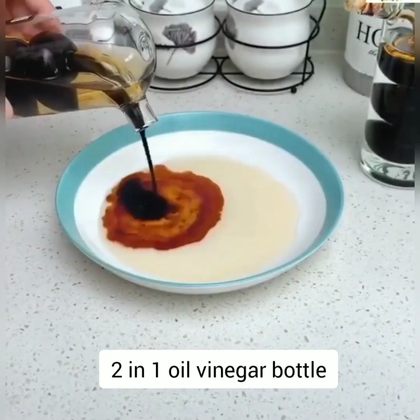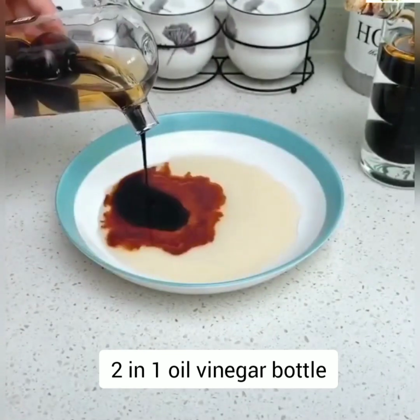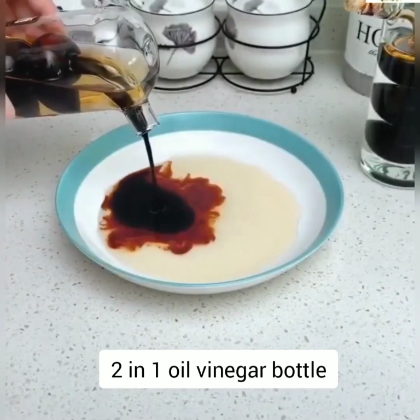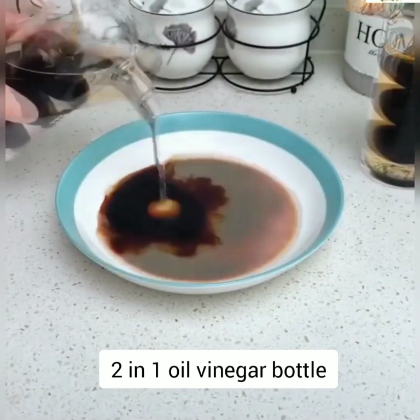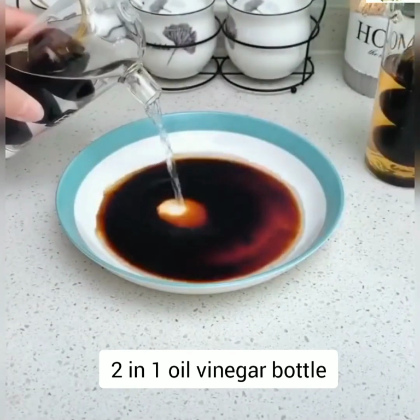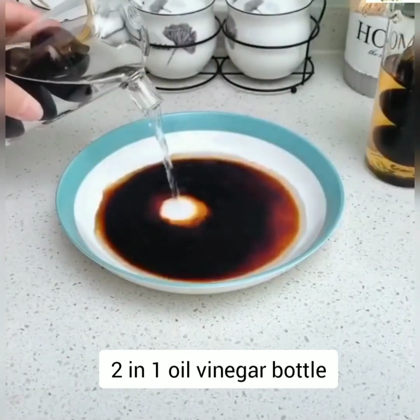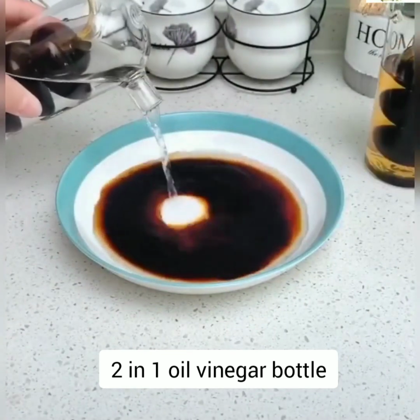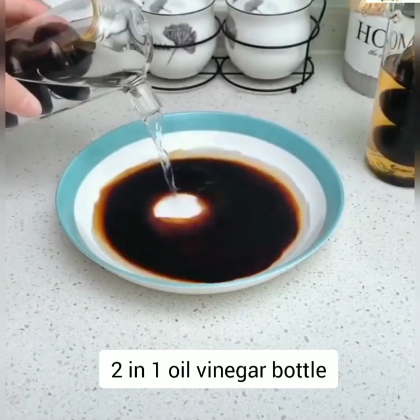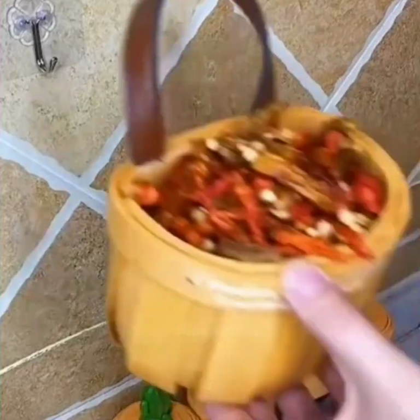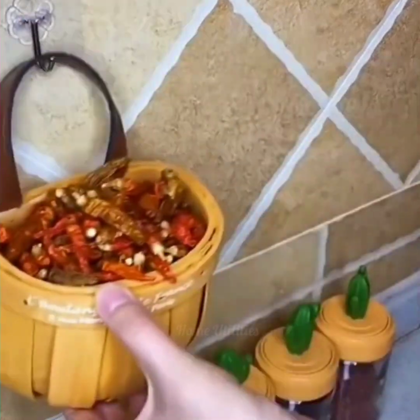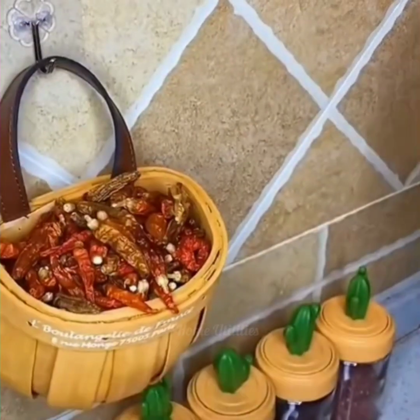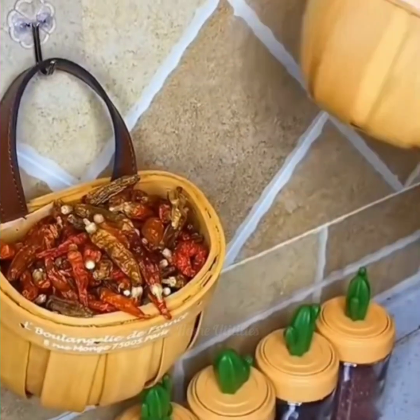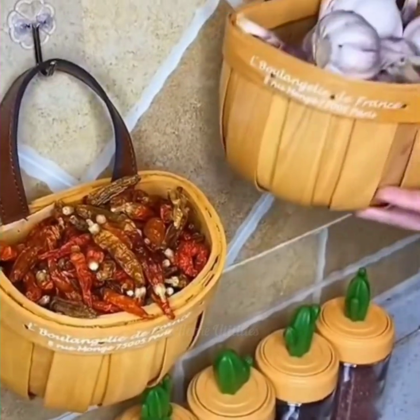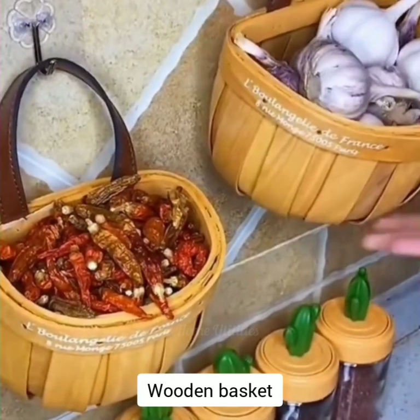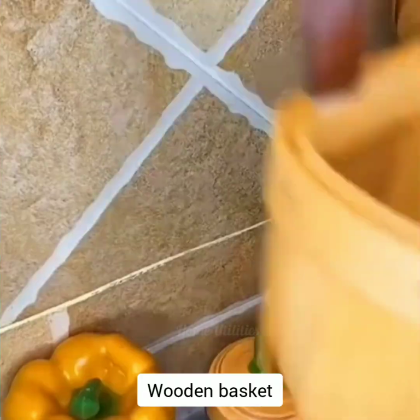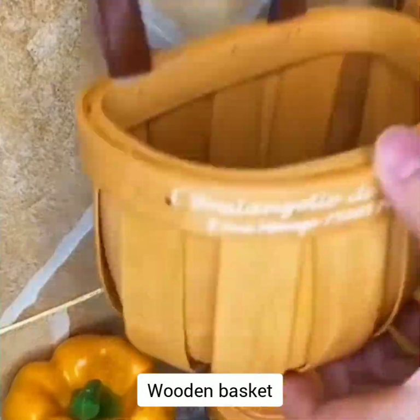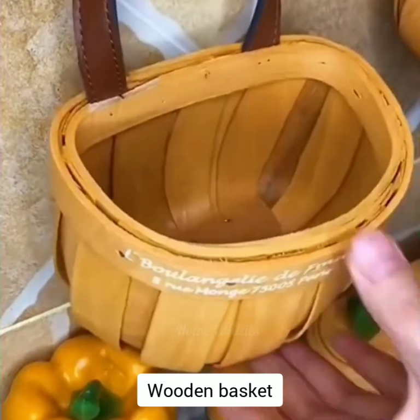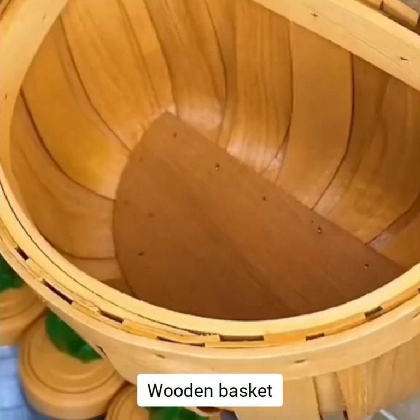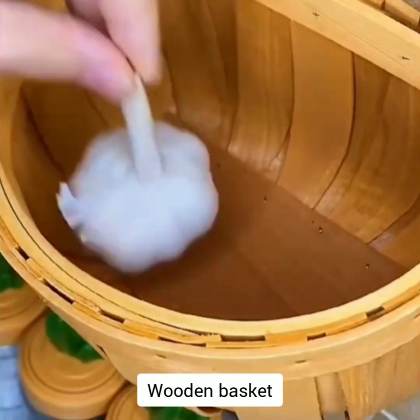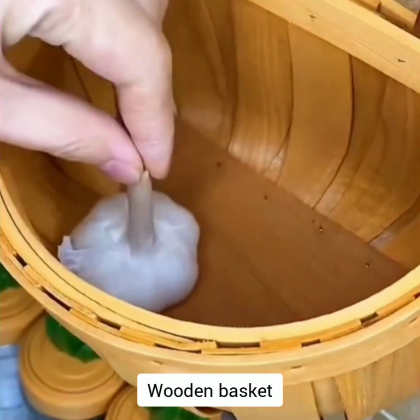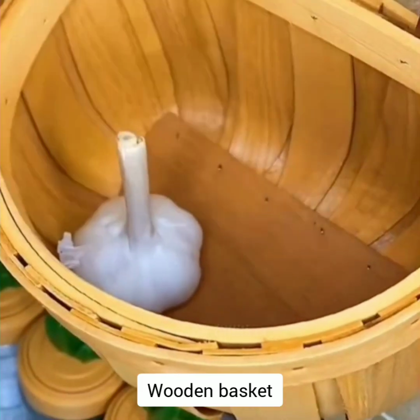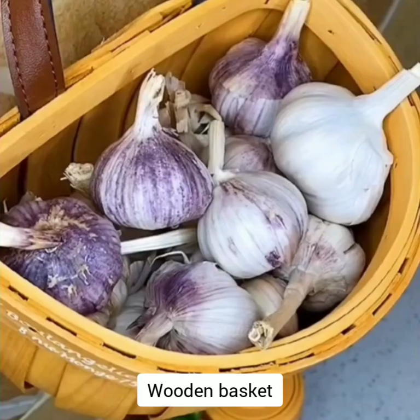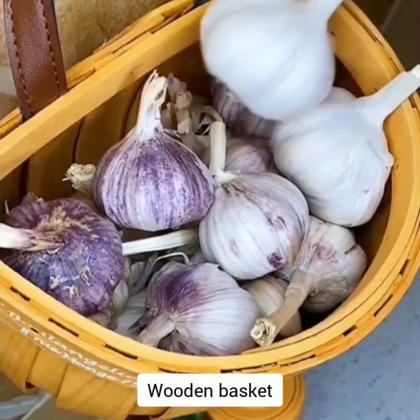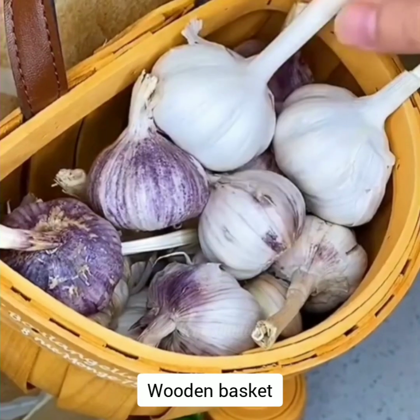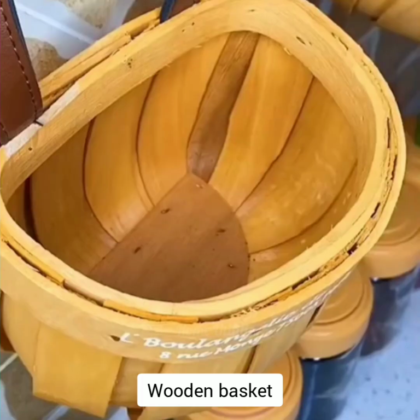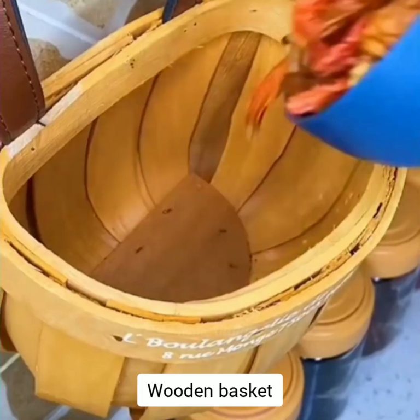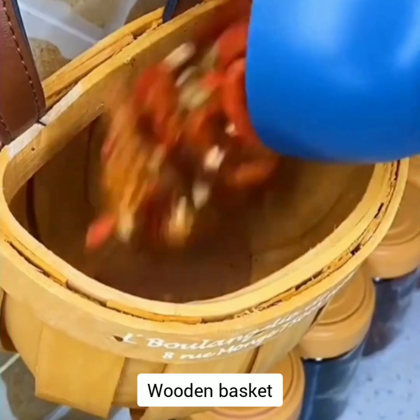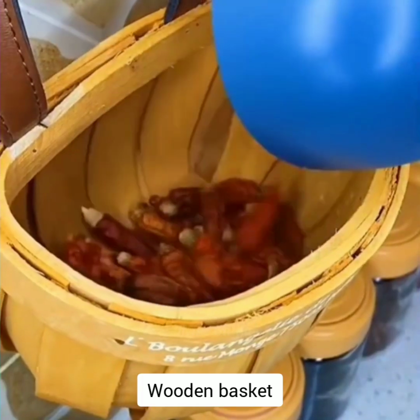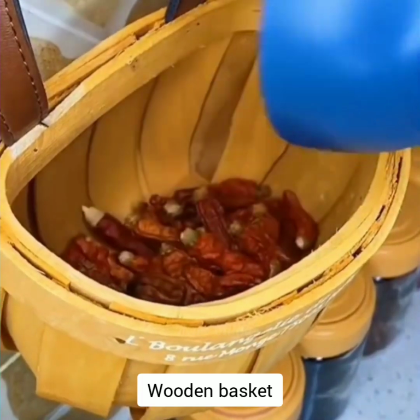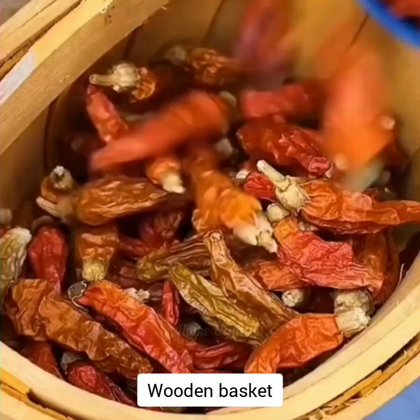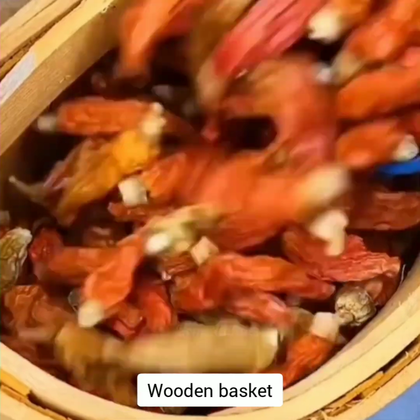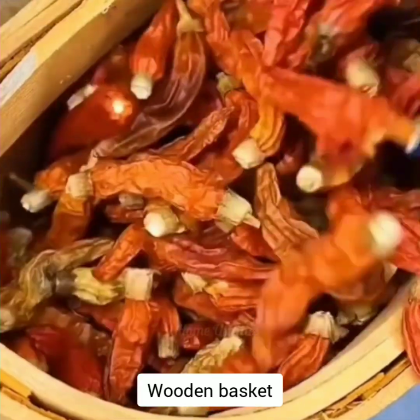Wooden basket. This hanging wooden basket mounts perfectly on hooks or walls and will enhance your room style.